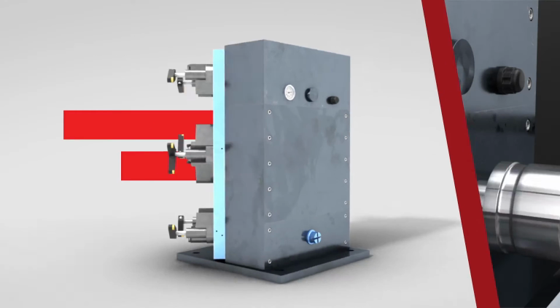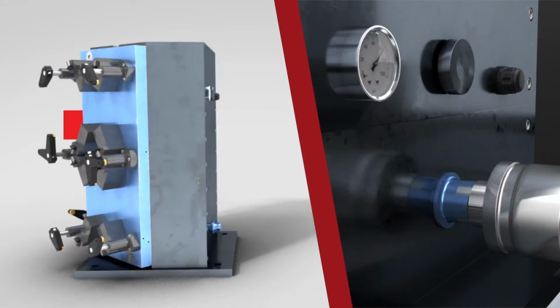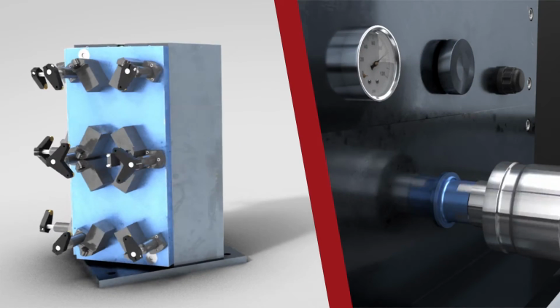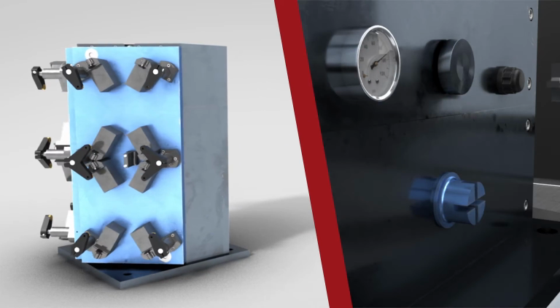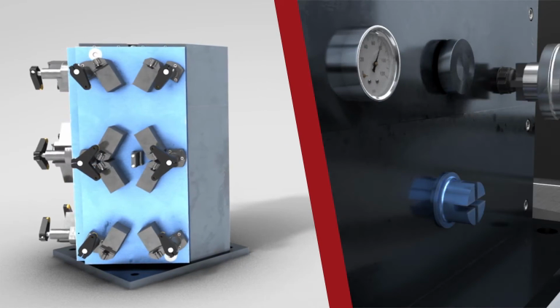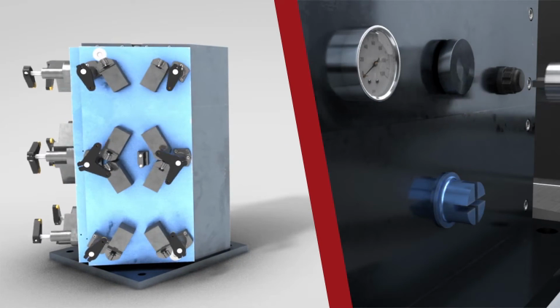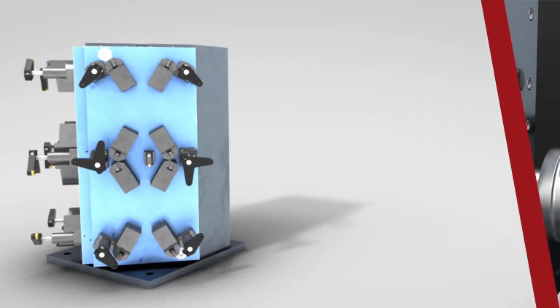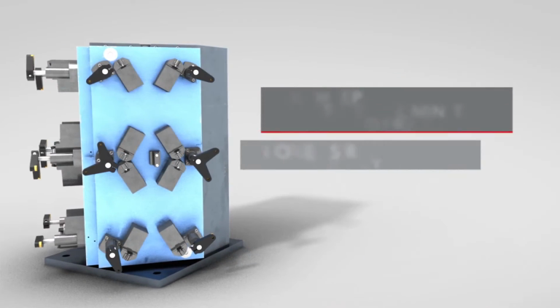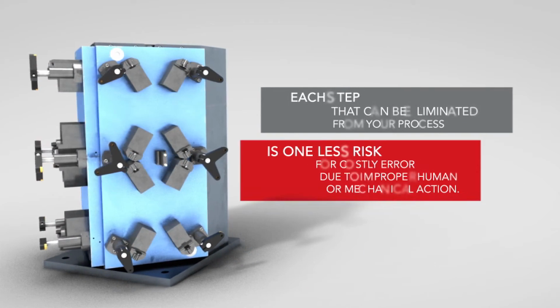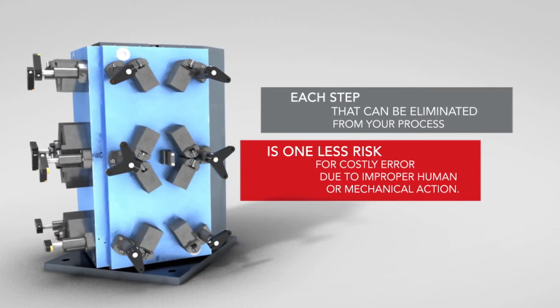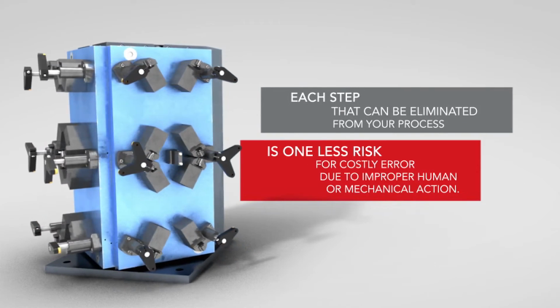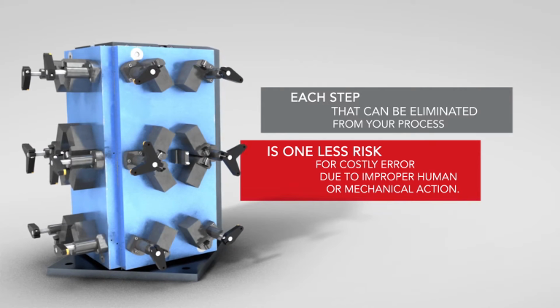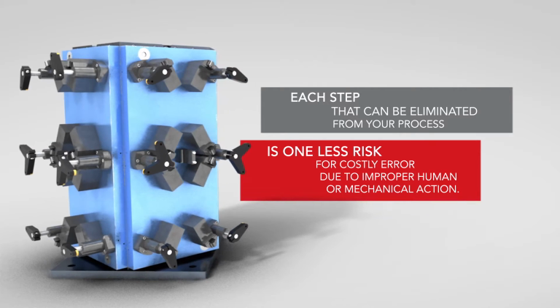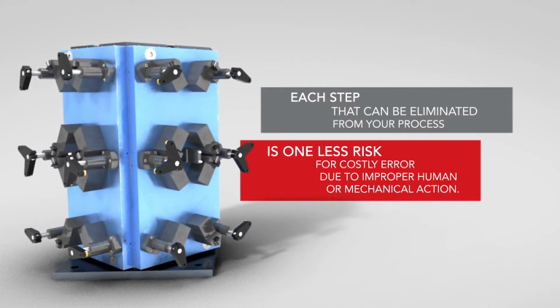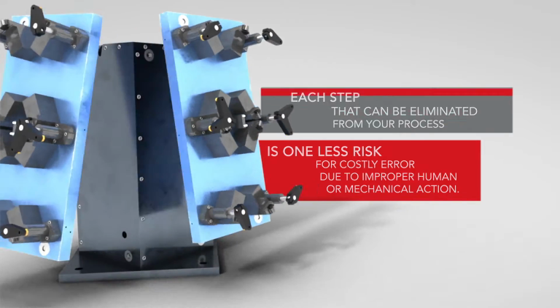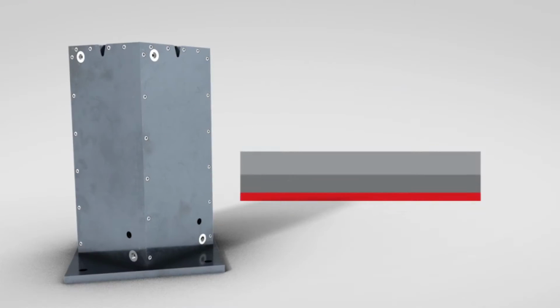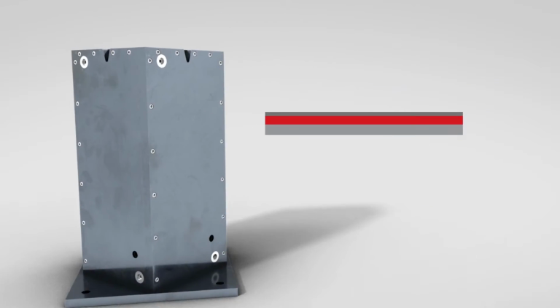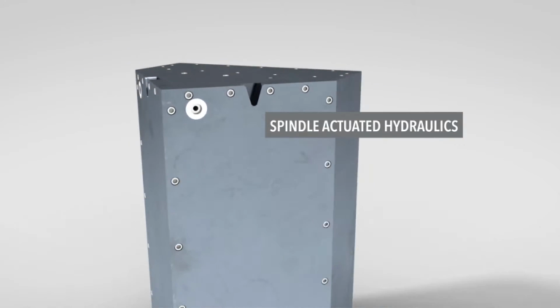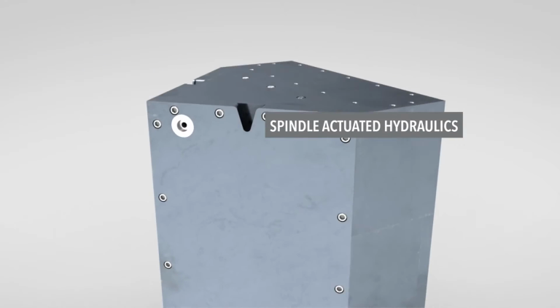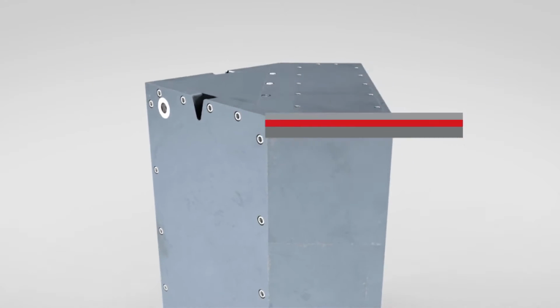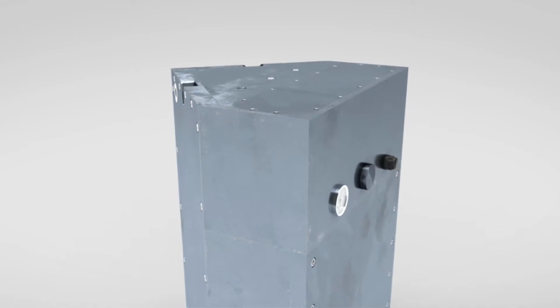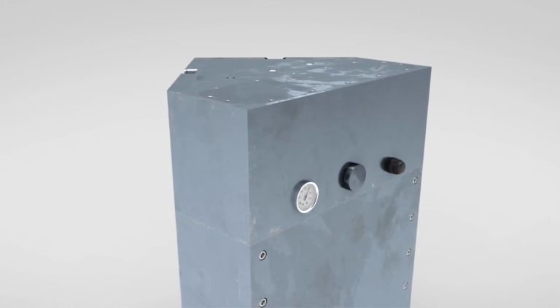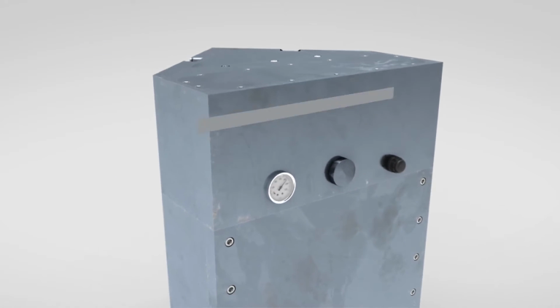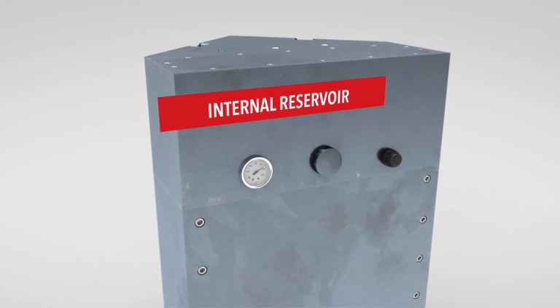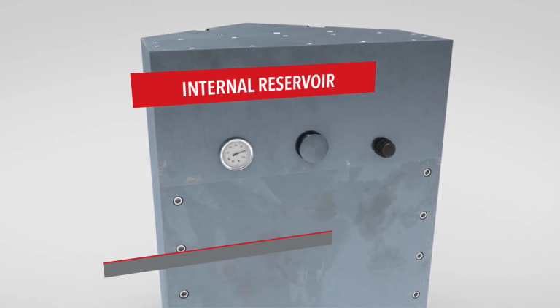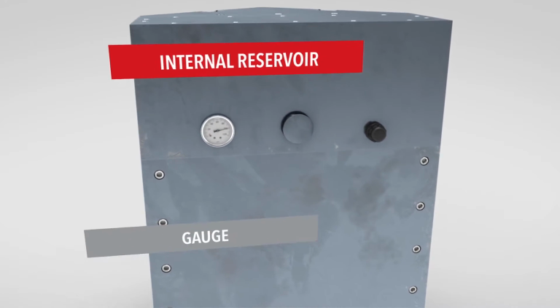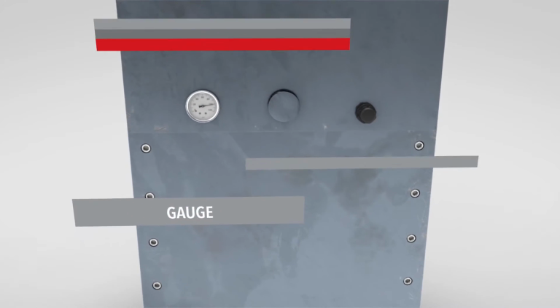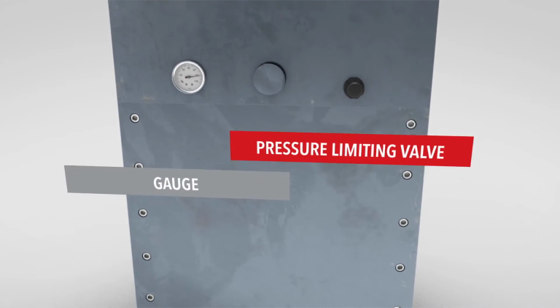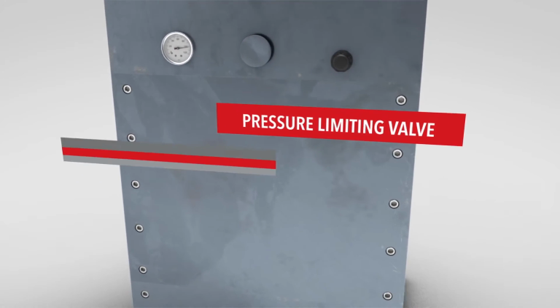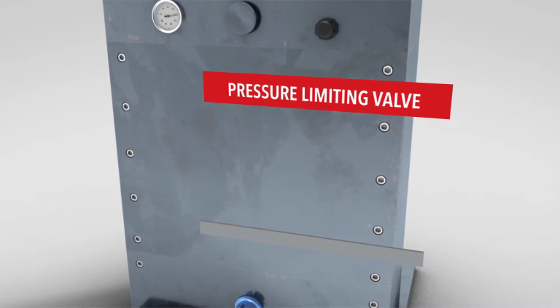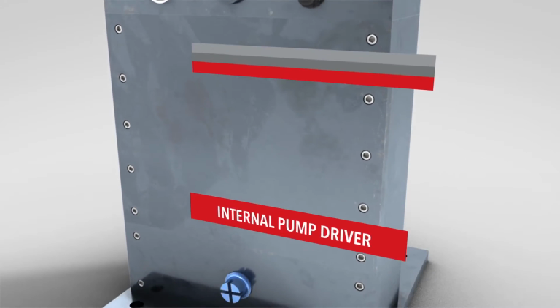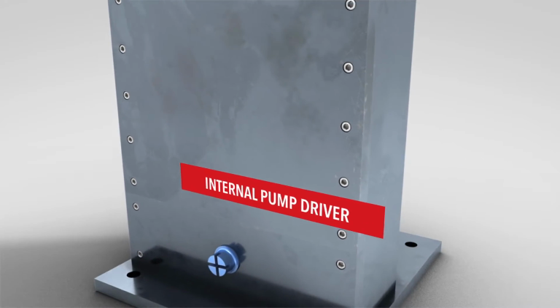Each step that can be eliminated from your process is one less risk for costly error due to improper human or mechanical action. Spindle Actuated Hydraulics is your reliable alternative for precise actuation in a compact, self-contained unit.